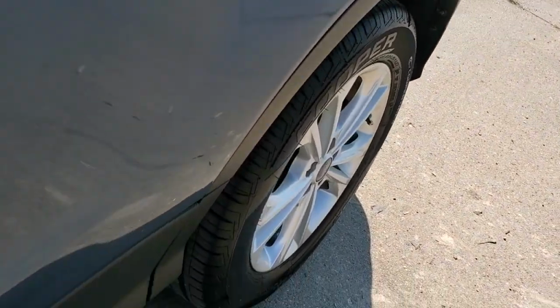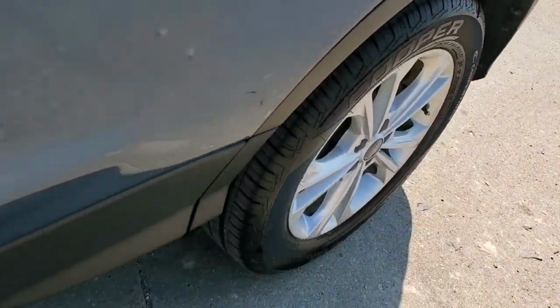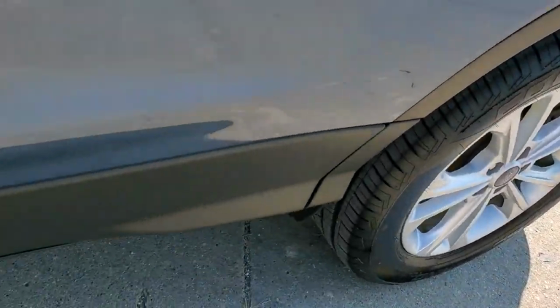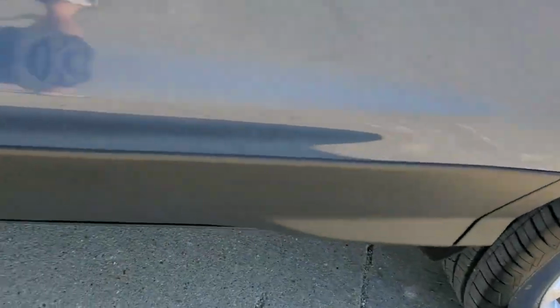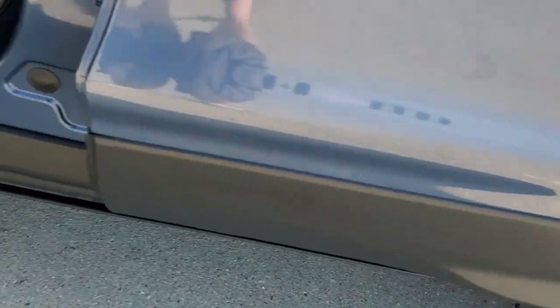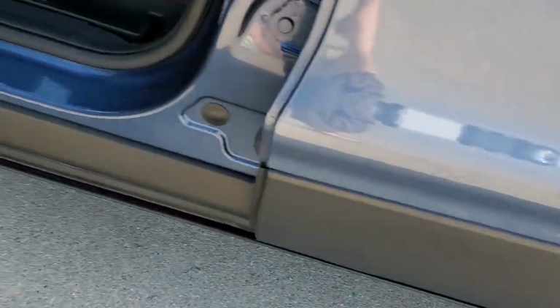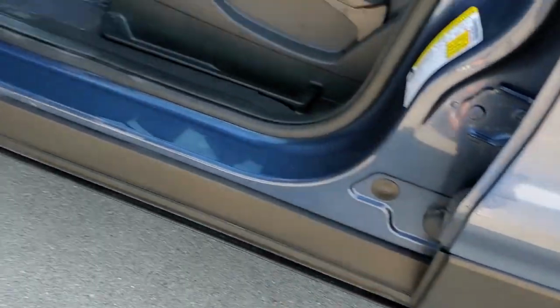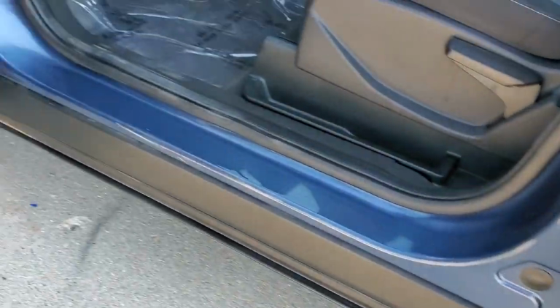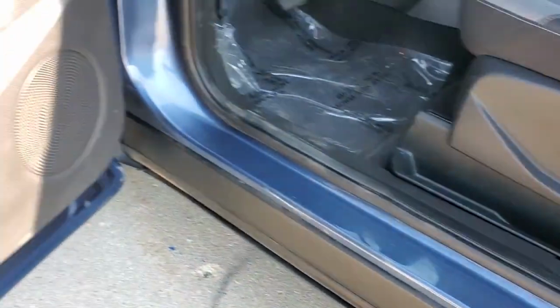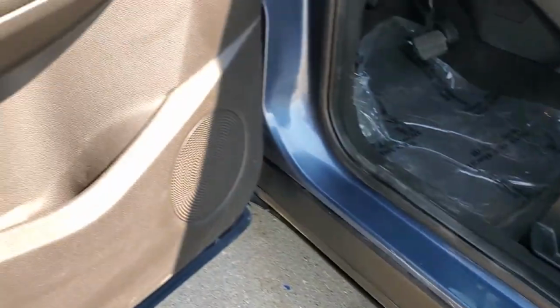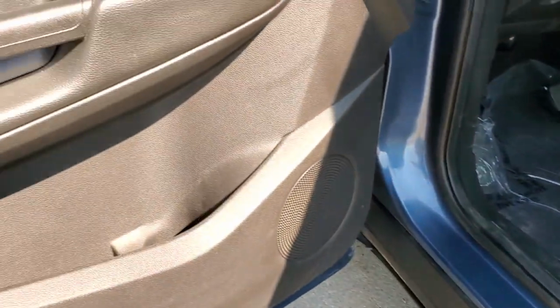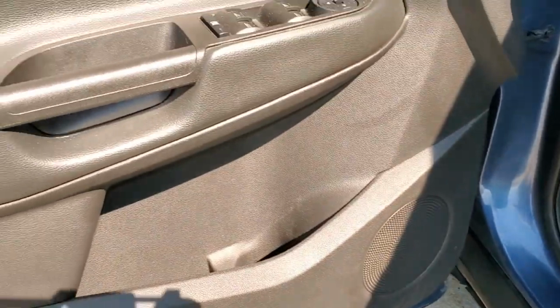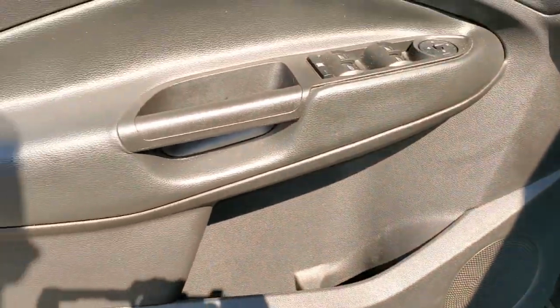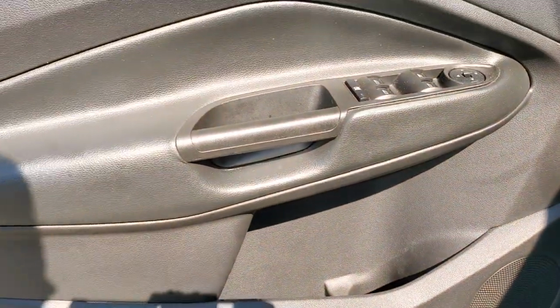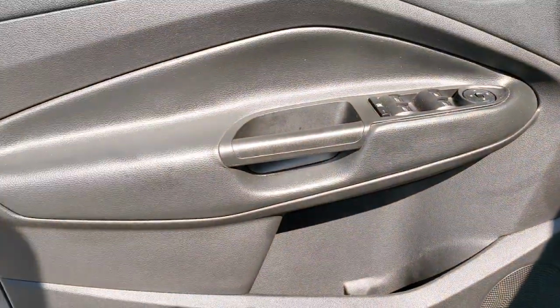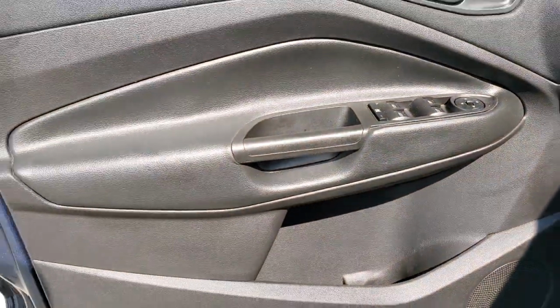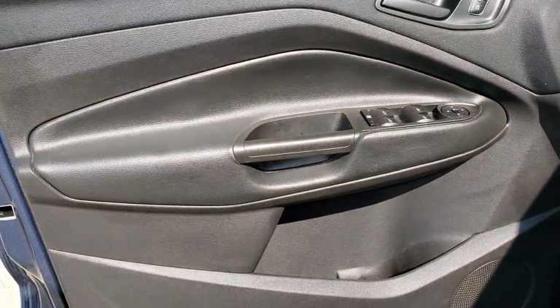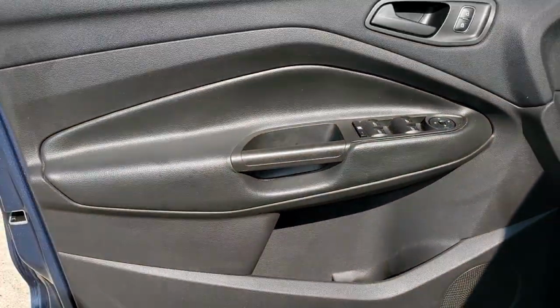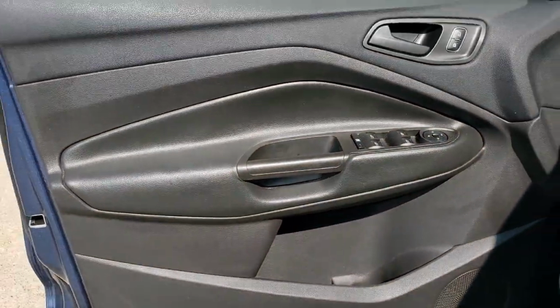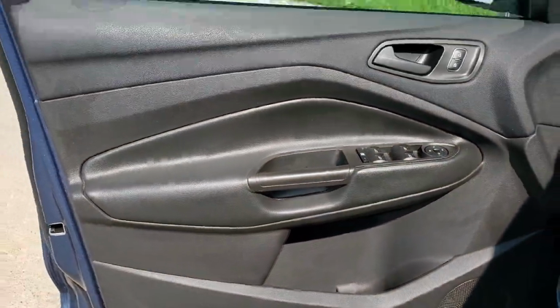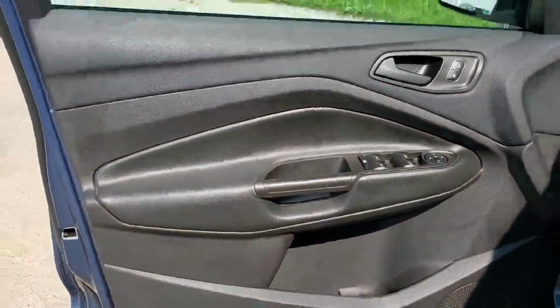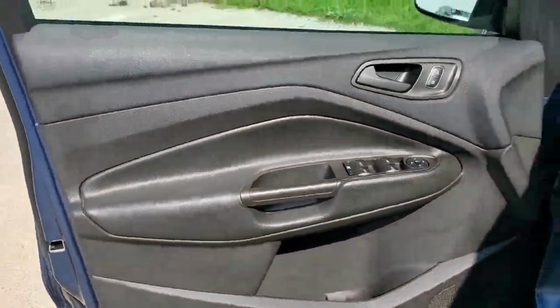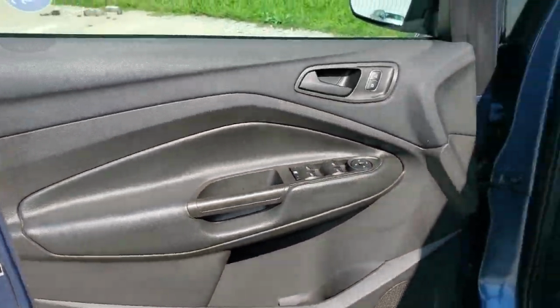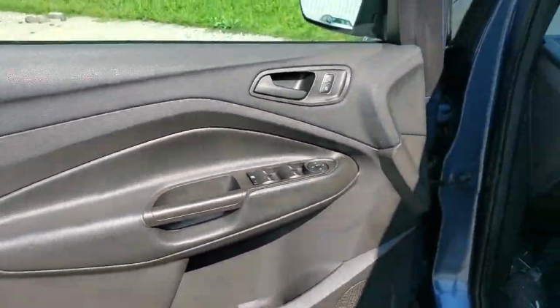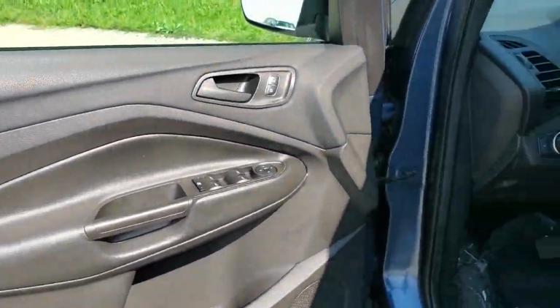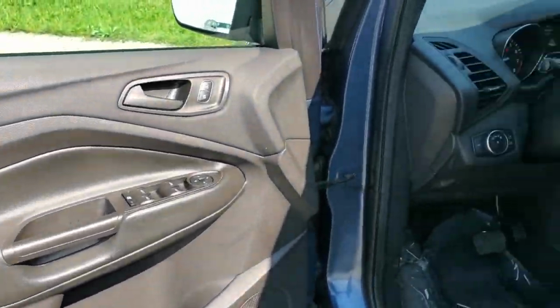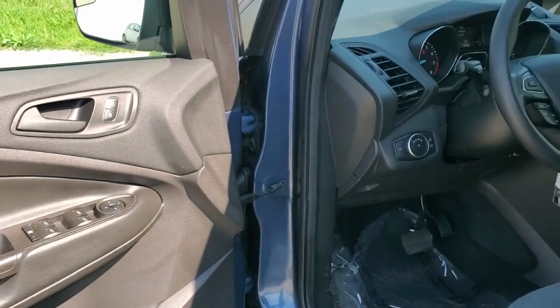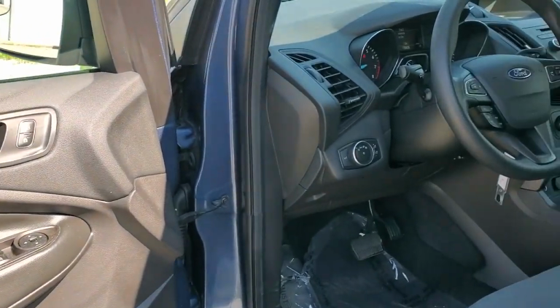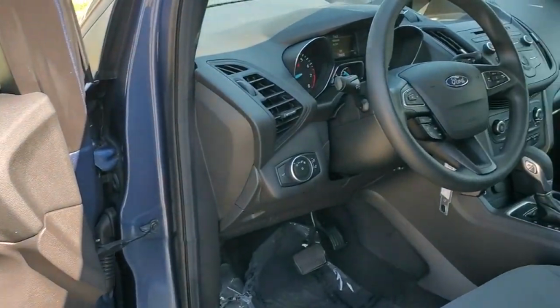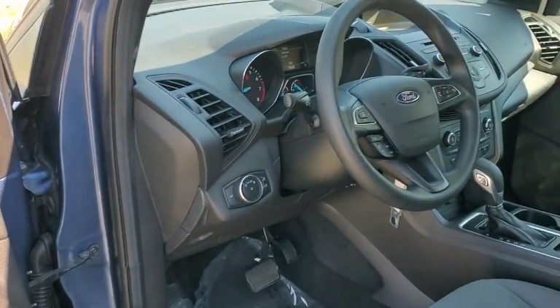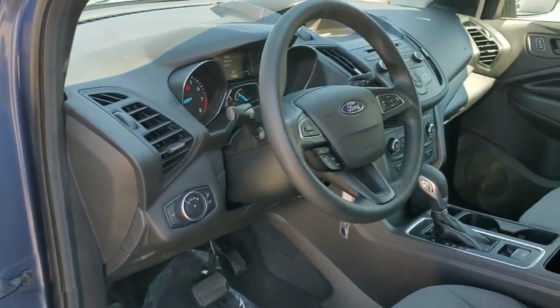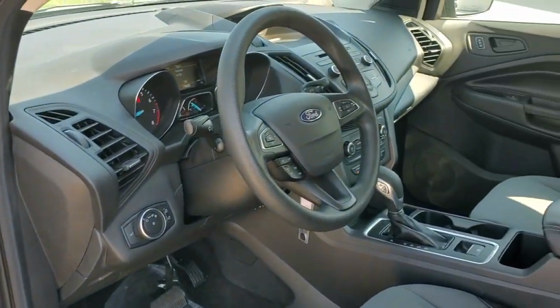These are just some of the great options this vehicle comes with: keyless entry, electronic stability control, traction control, intermittent wipers, and tire pressure monitoring system.